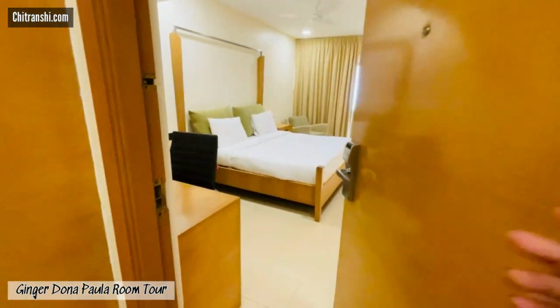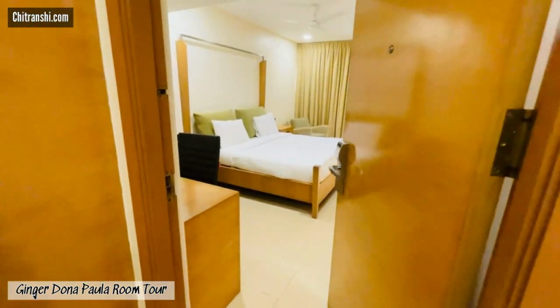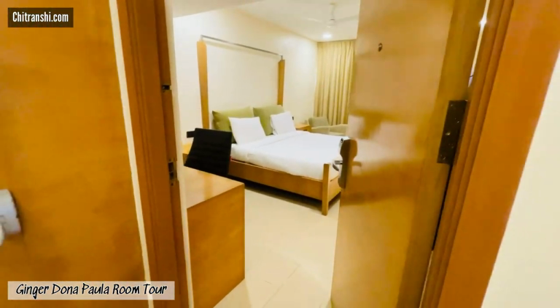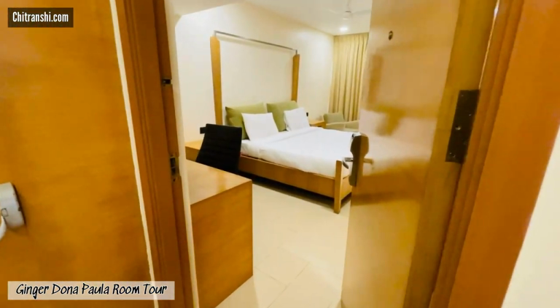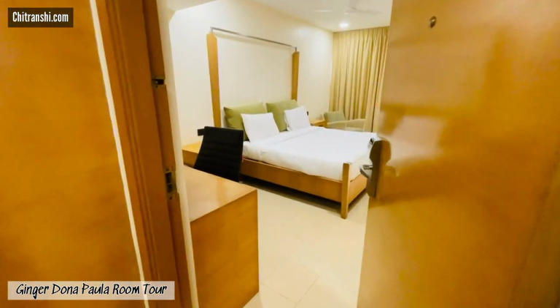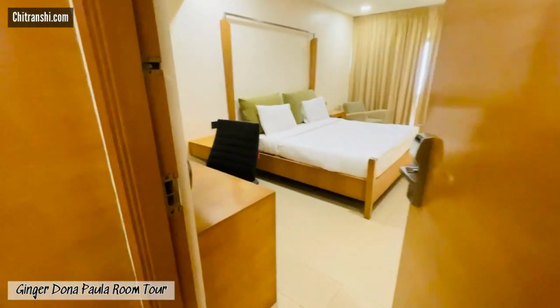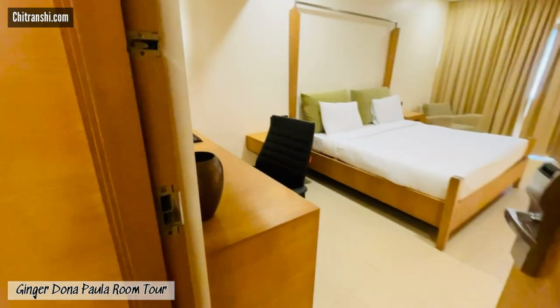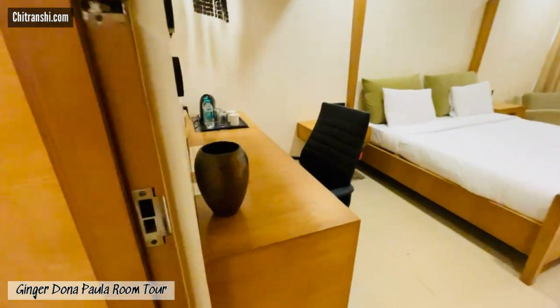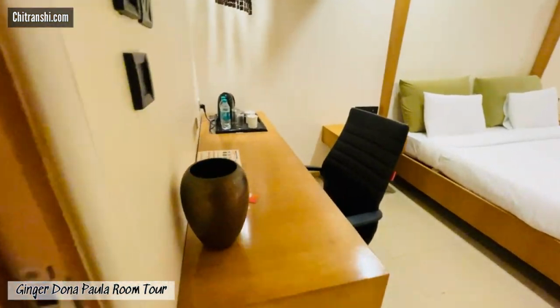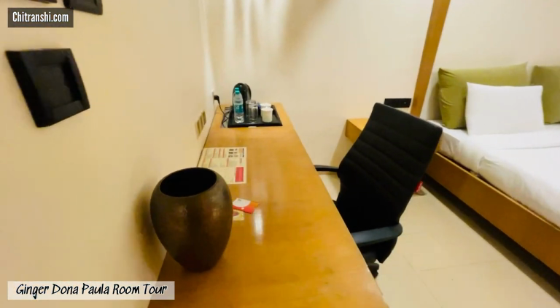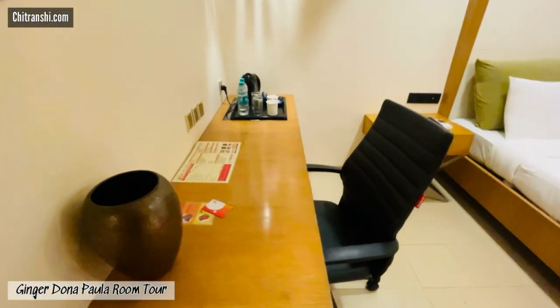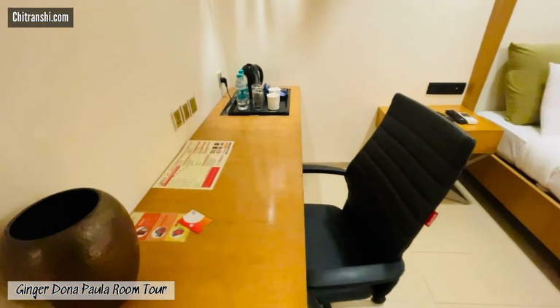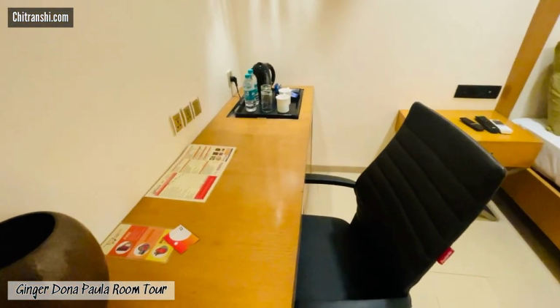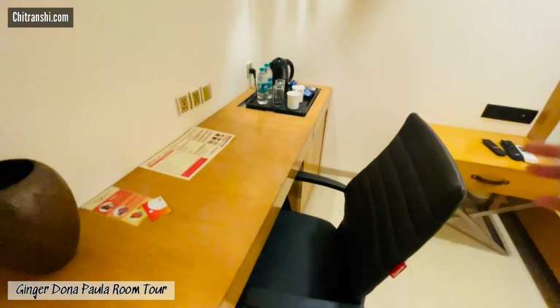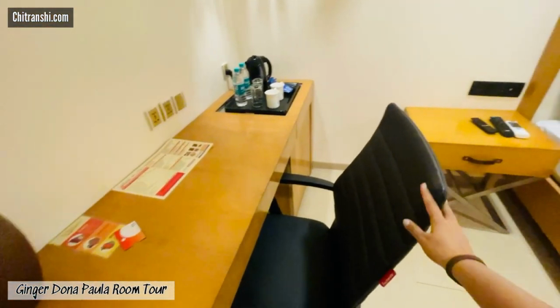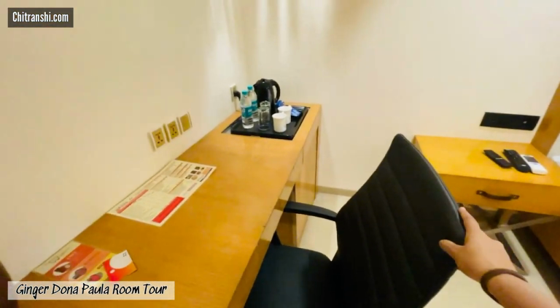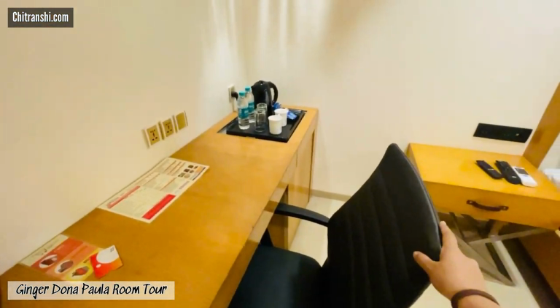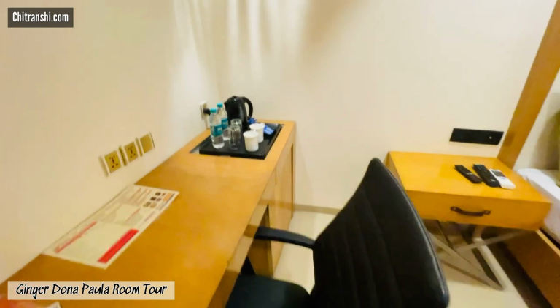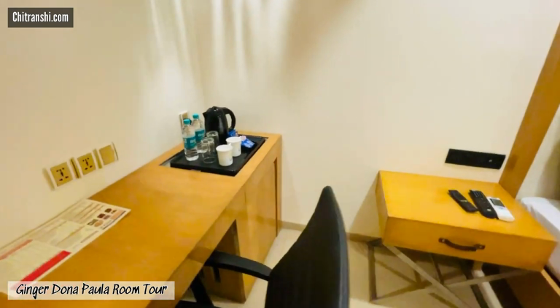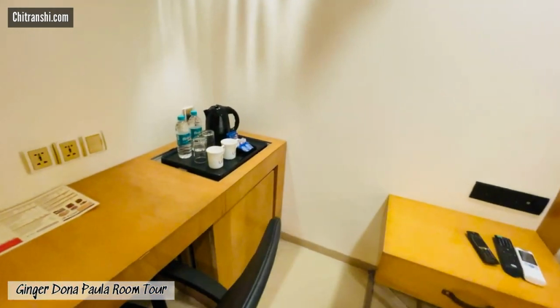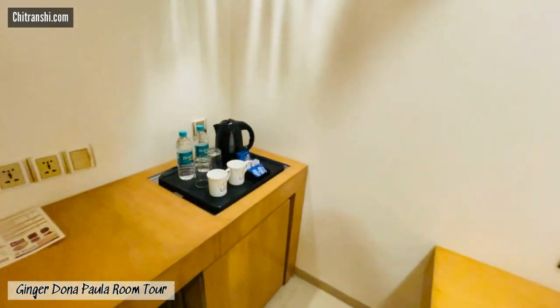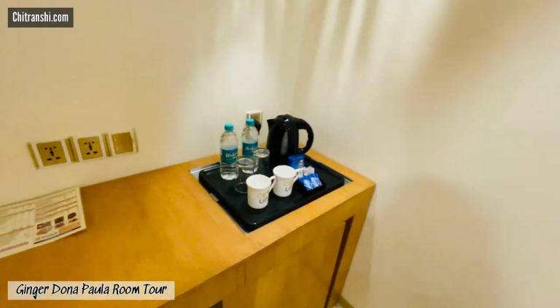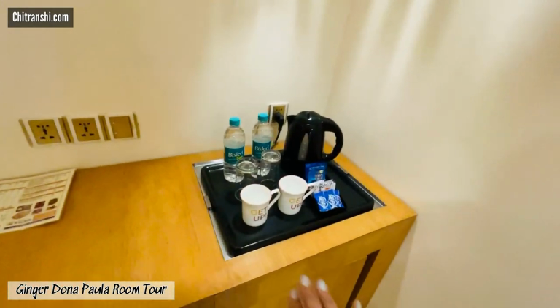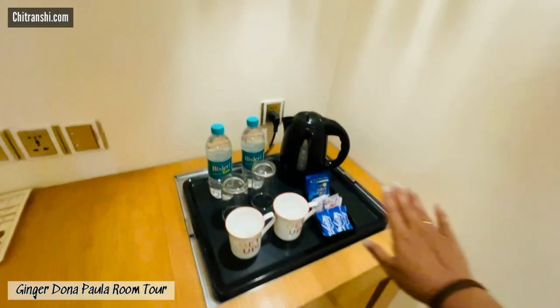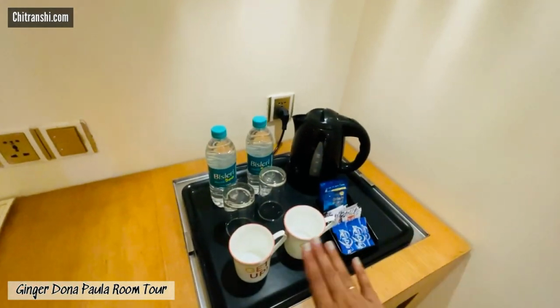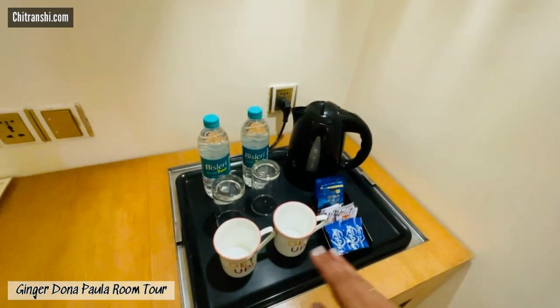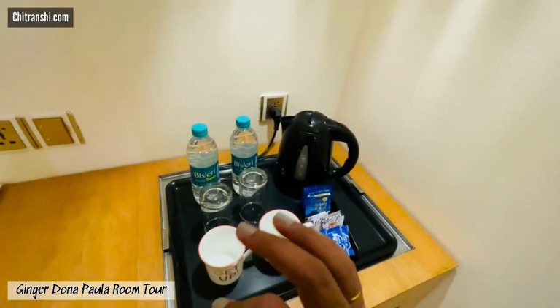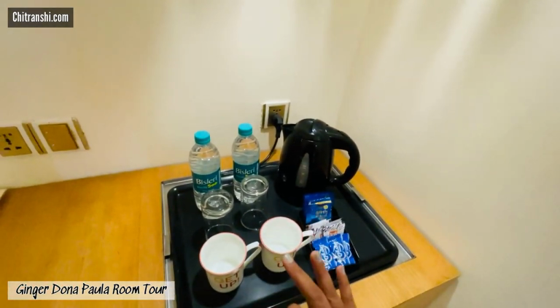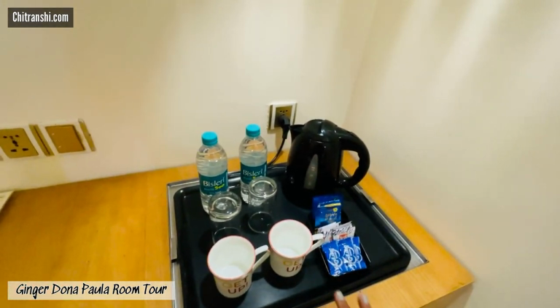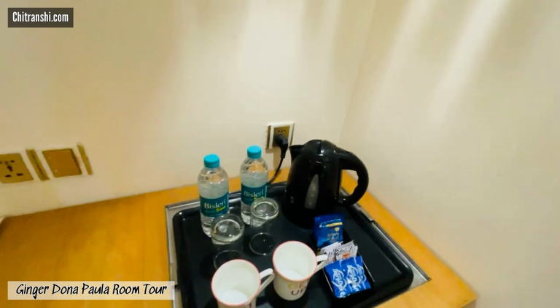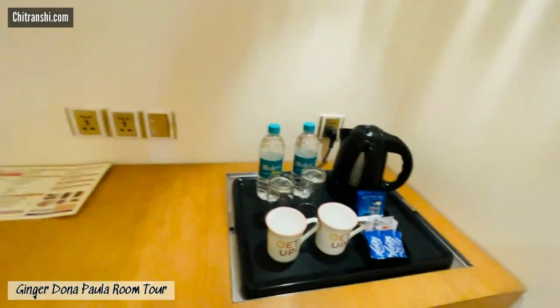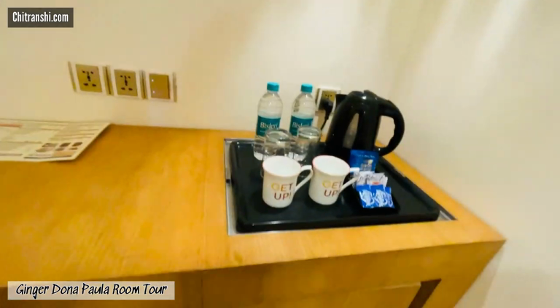Now let's get inside the room. Our room was located on the first floor, and mind you, this property does not have a lift — it's a two-floor property. It's okay for people who can climb stairs. We were on the first floor, and here are the basic amenities in the room.